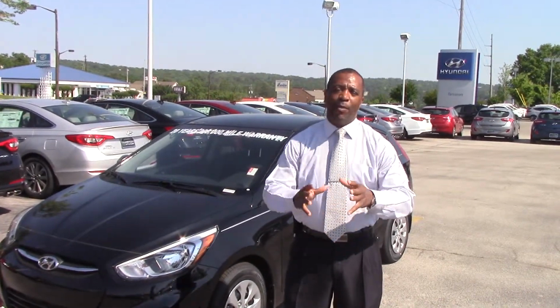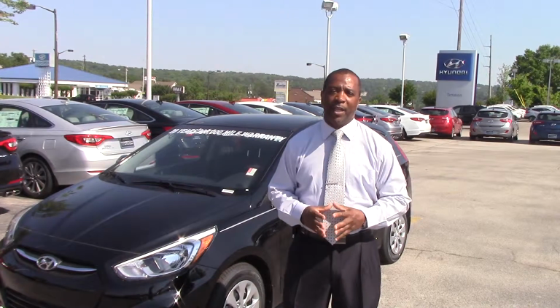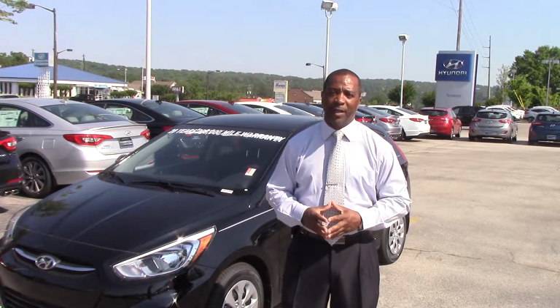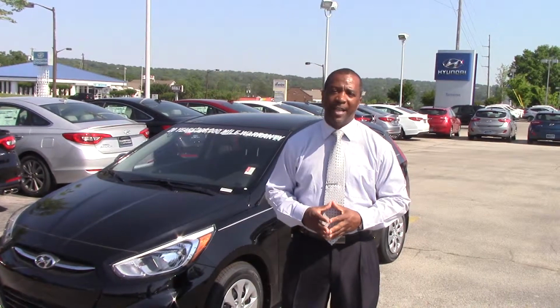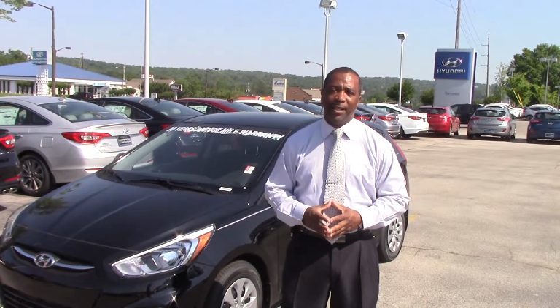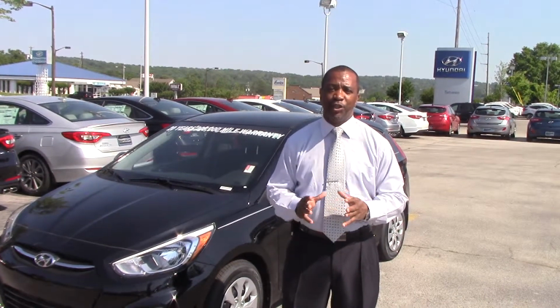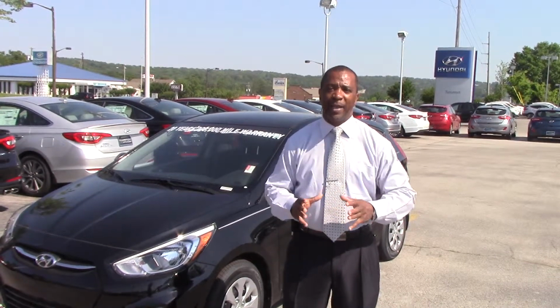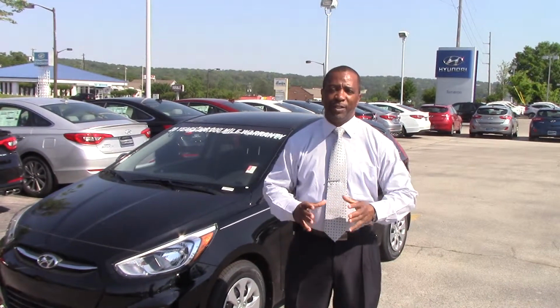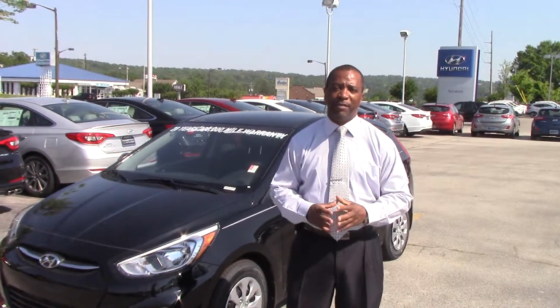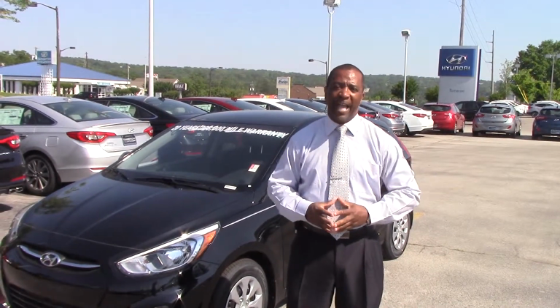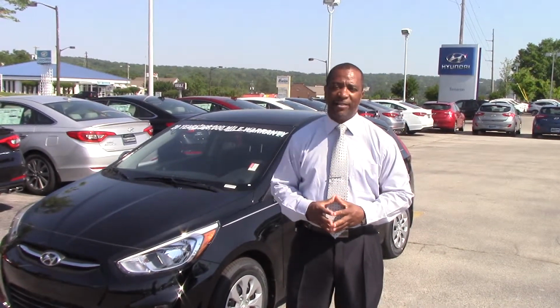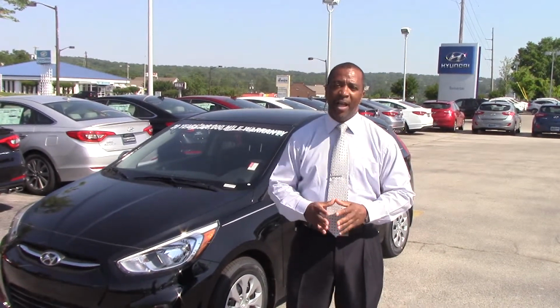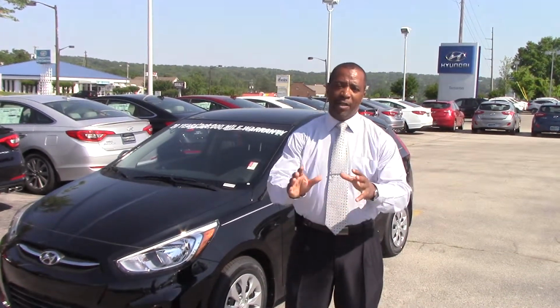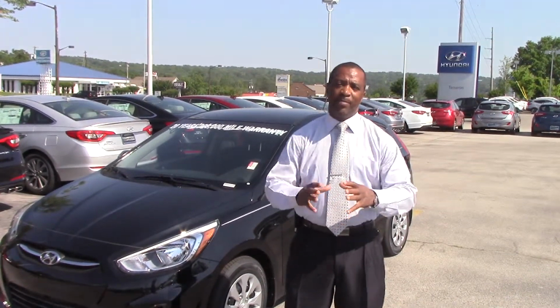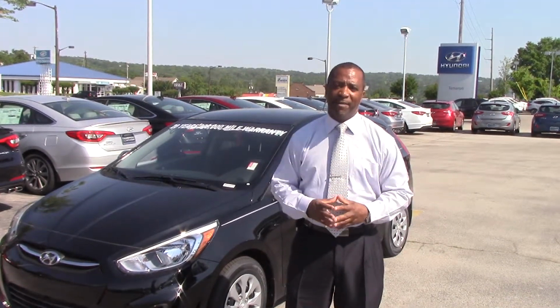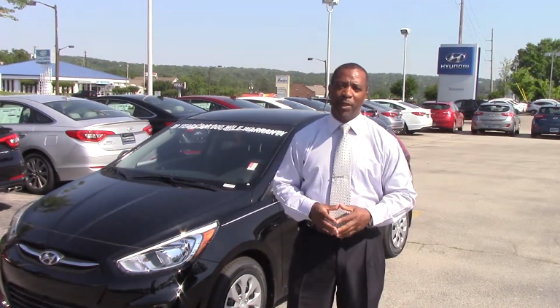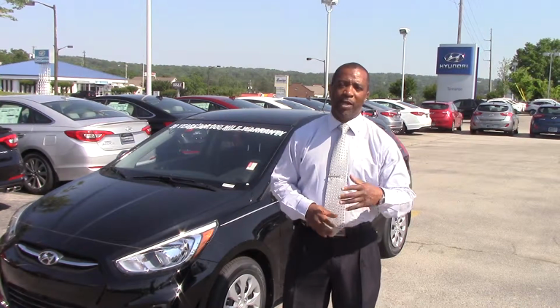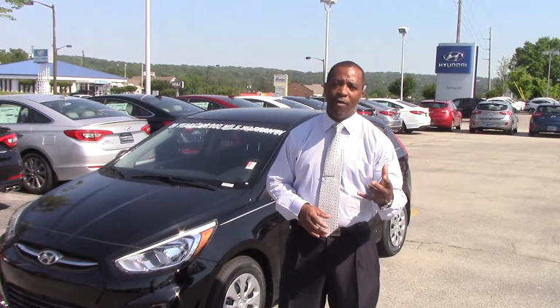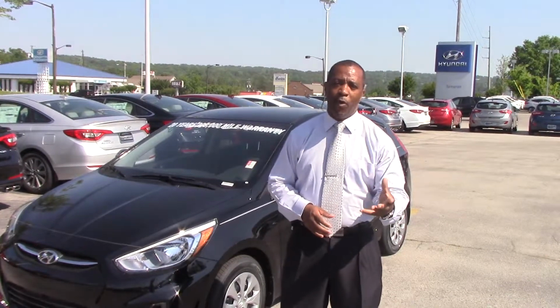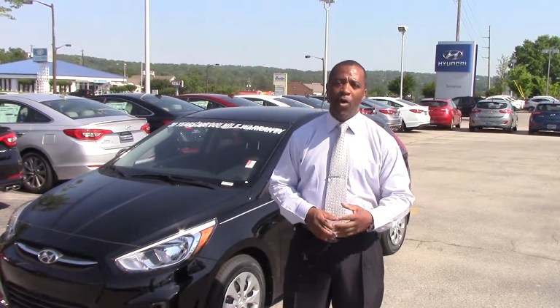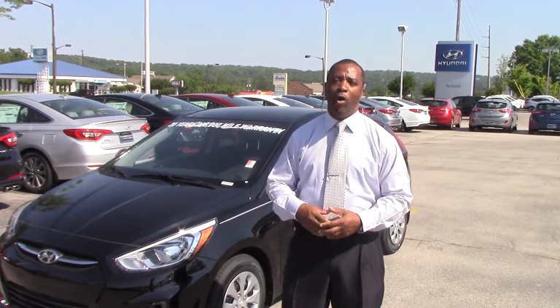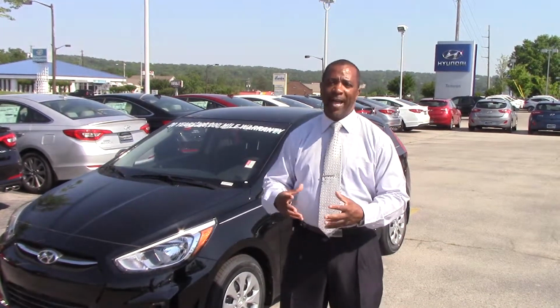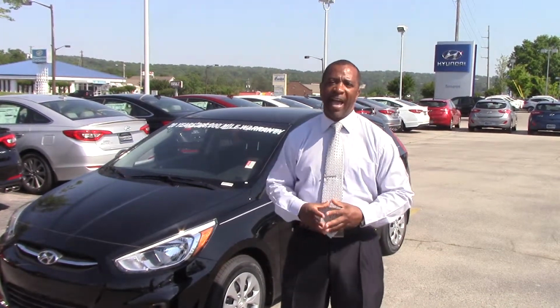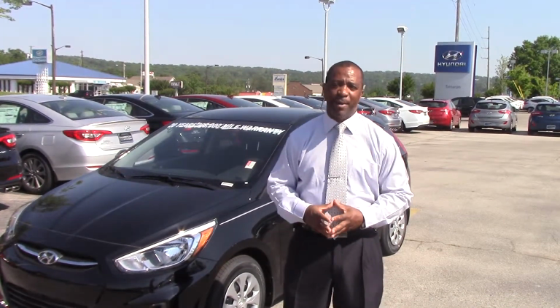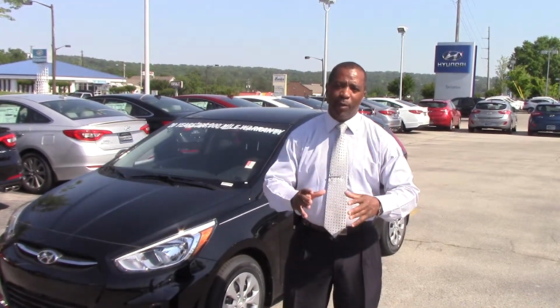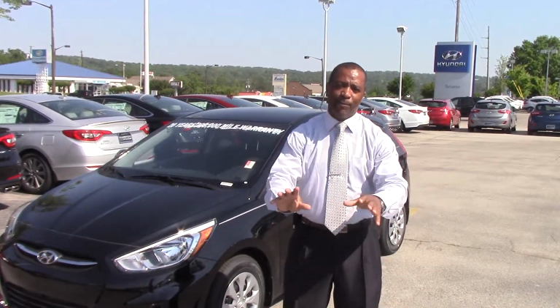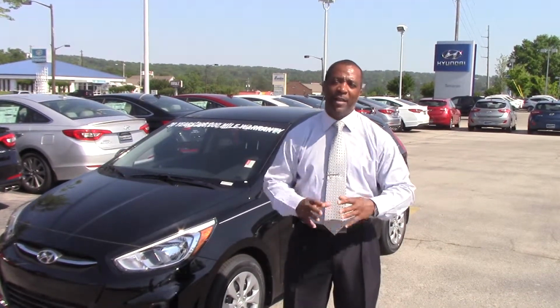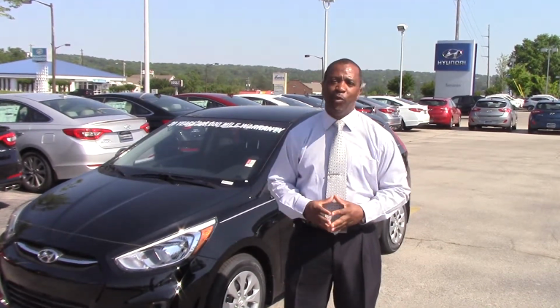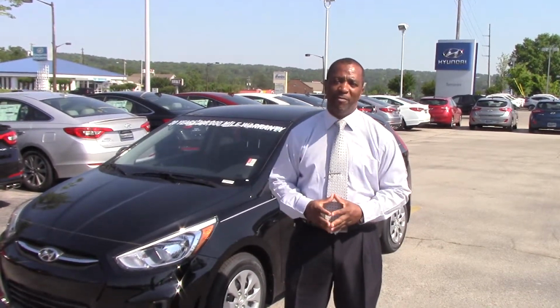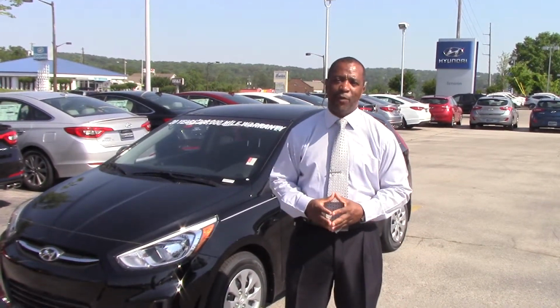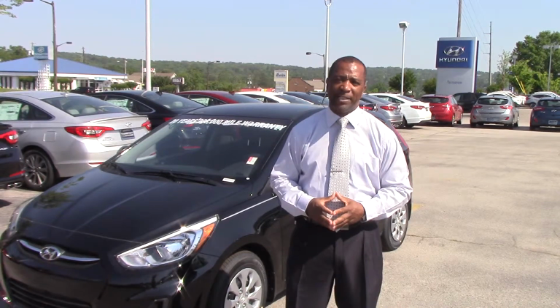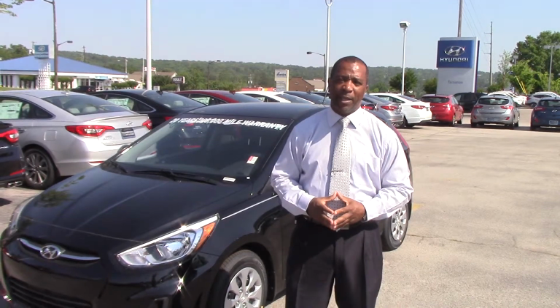I want to thank you for contacting us on the 2015 Accent. Now, you did specify whether you were looking for a four-door or the five-door hatchback. So what I've done, I pulled up a five-door hatchback here.